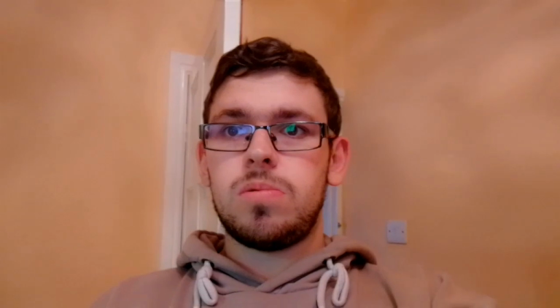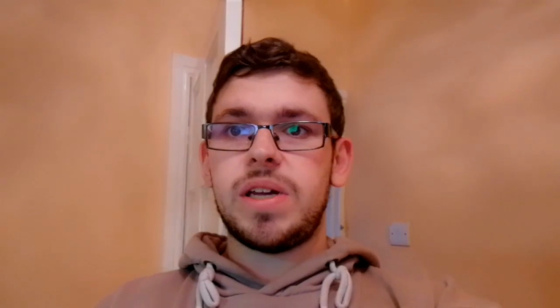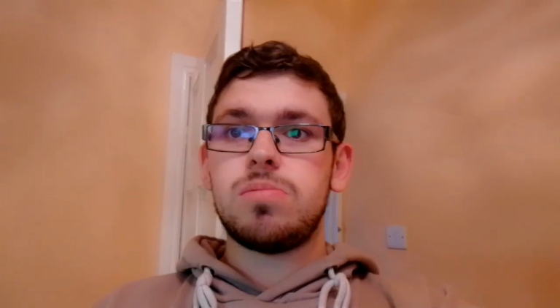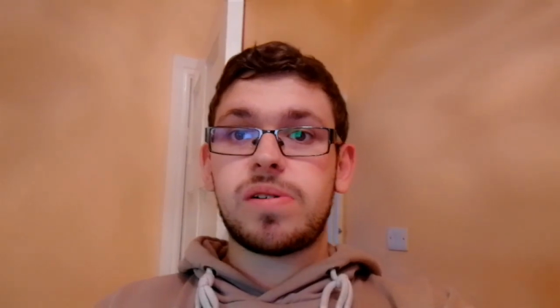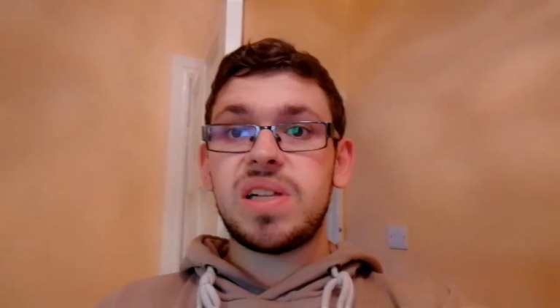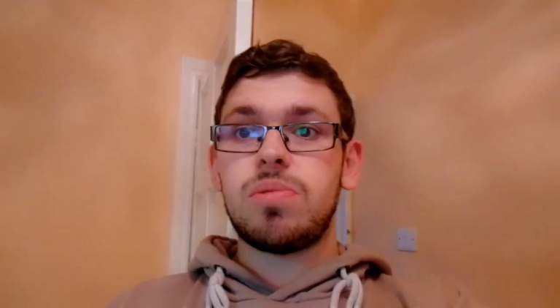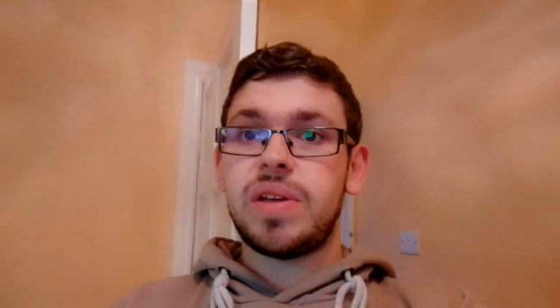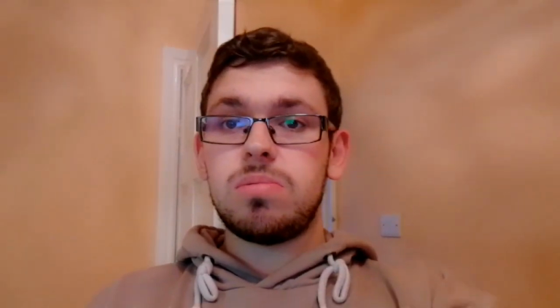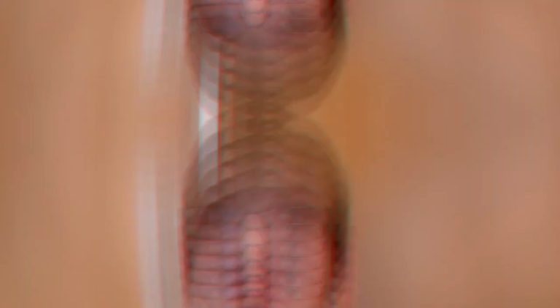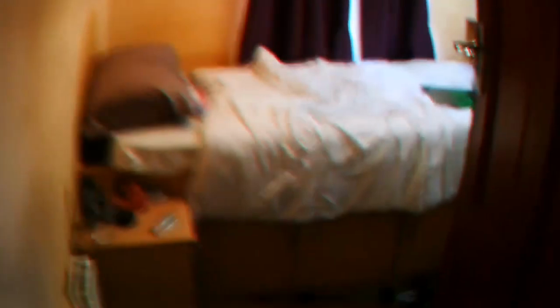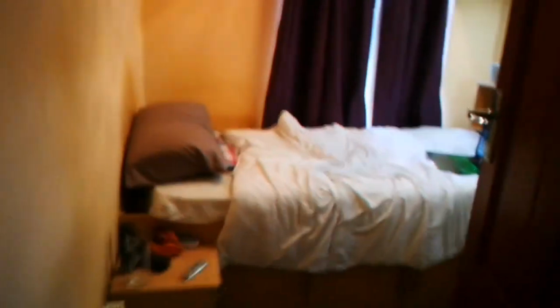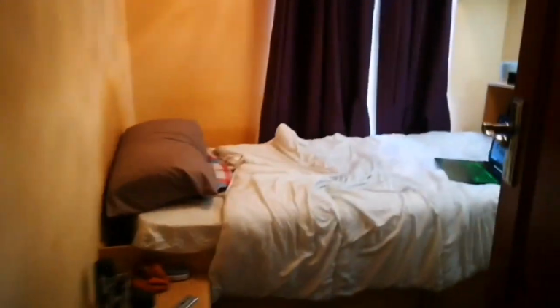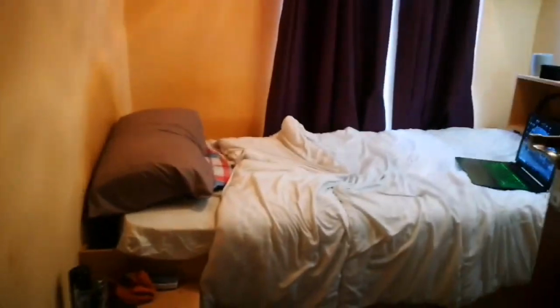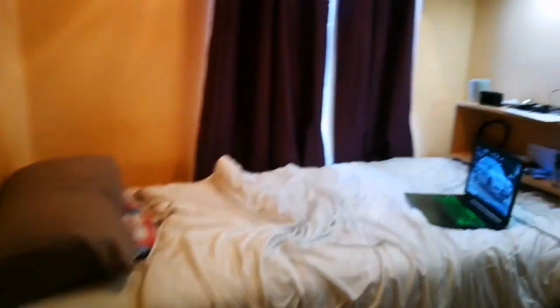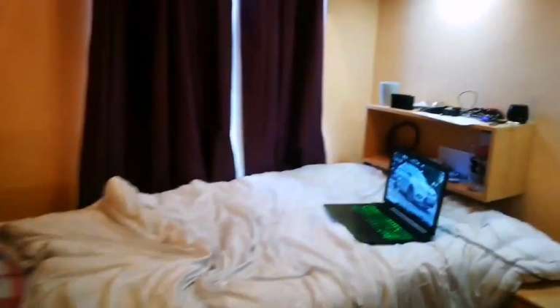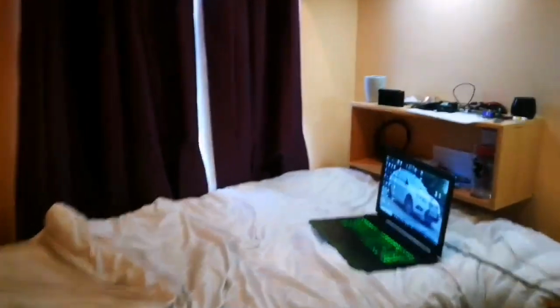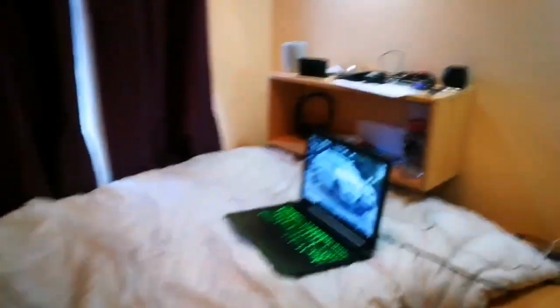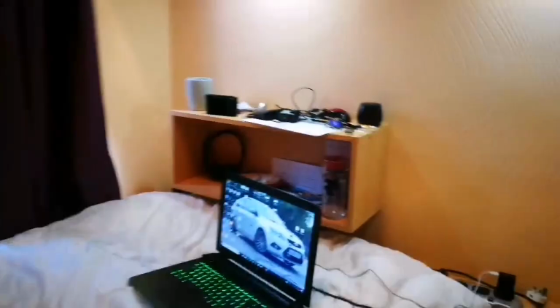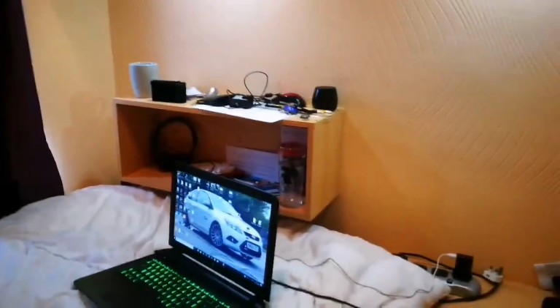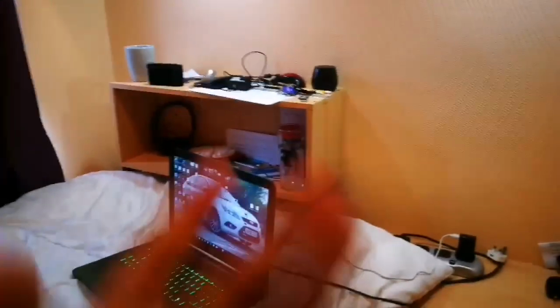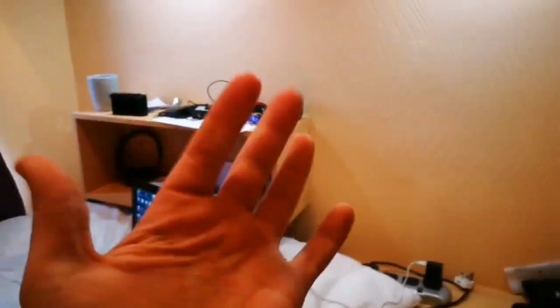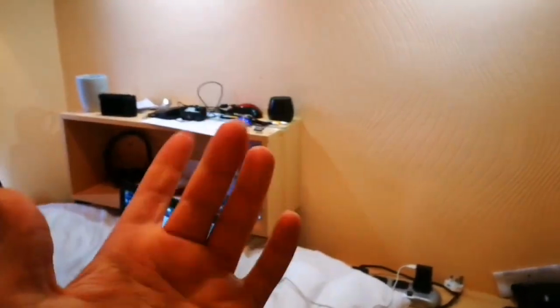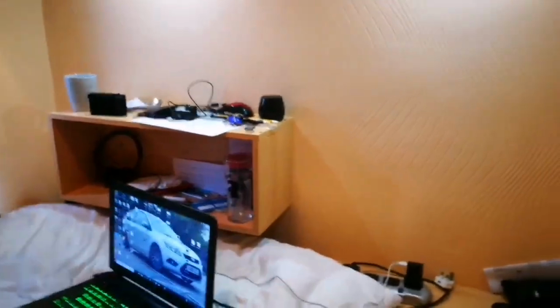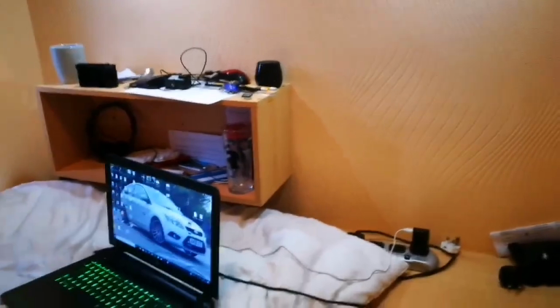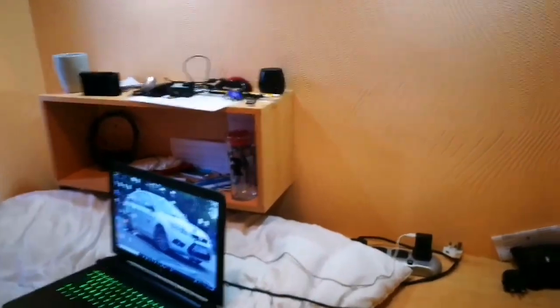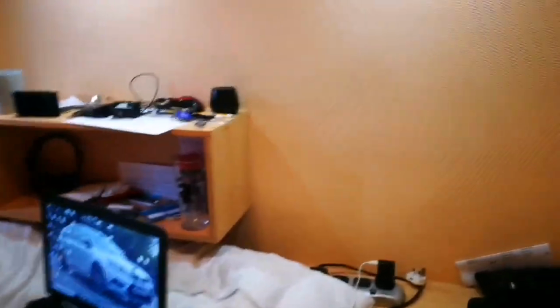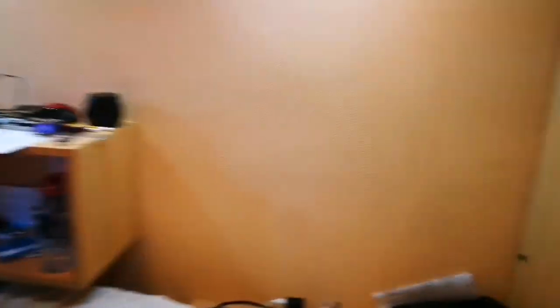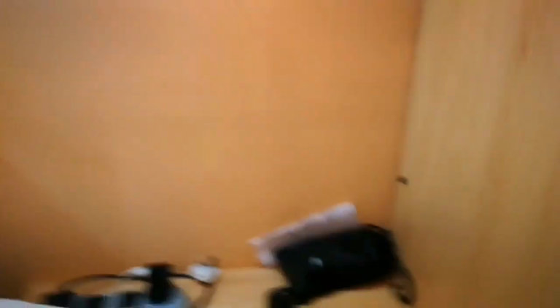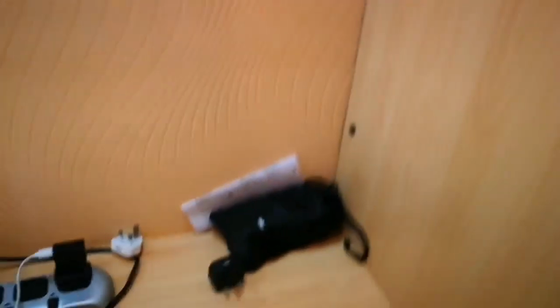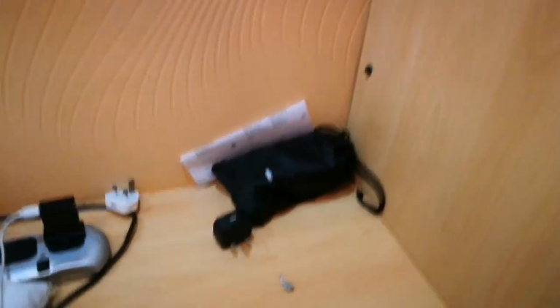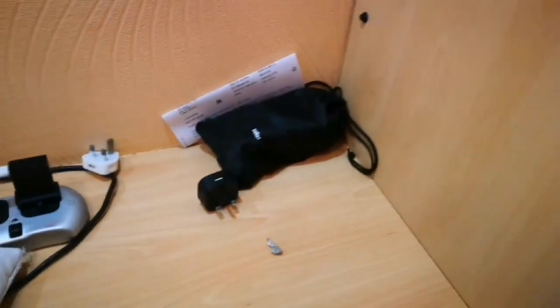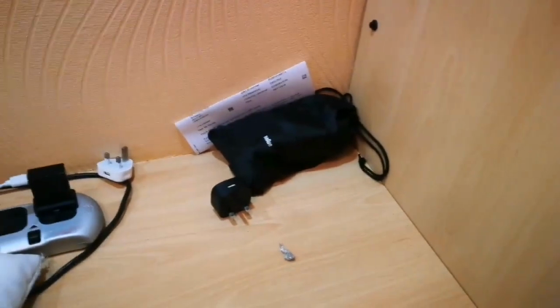Right guys, we're gonna film a quick little room check video, so enjoy! This is our room check video. I'm behind the camera — hello — so I'm not in front of the camera at the minute.